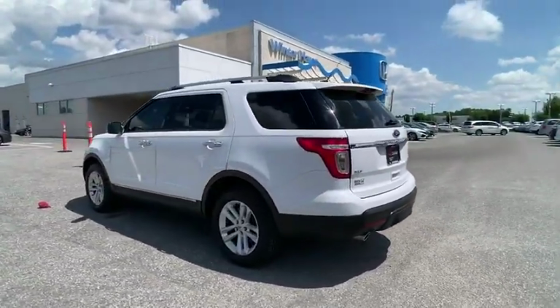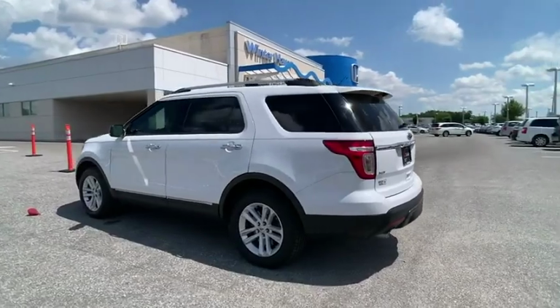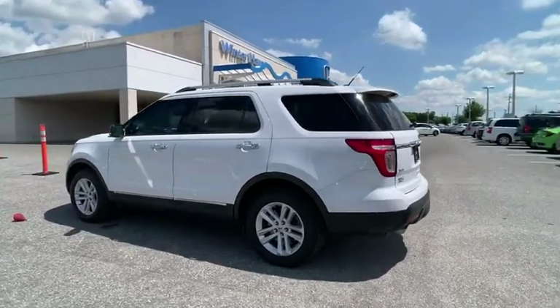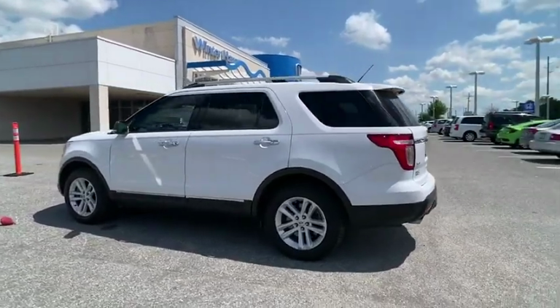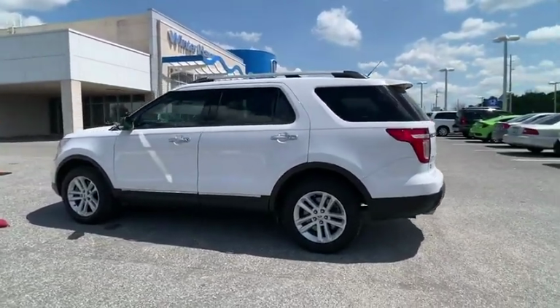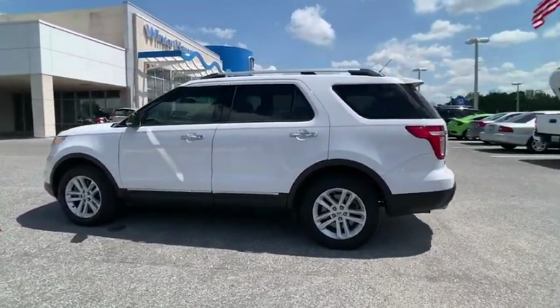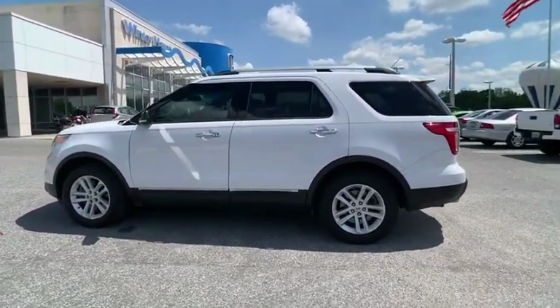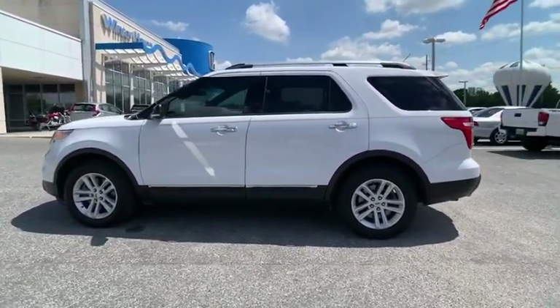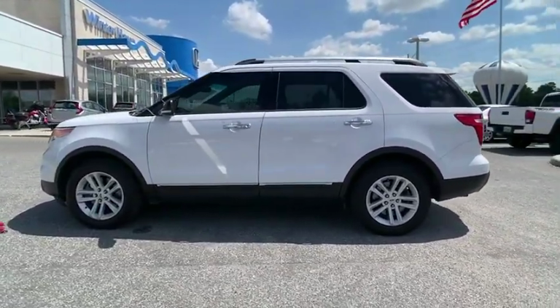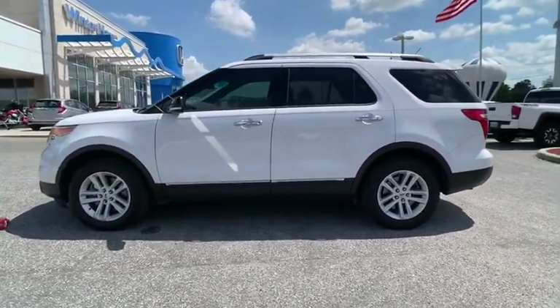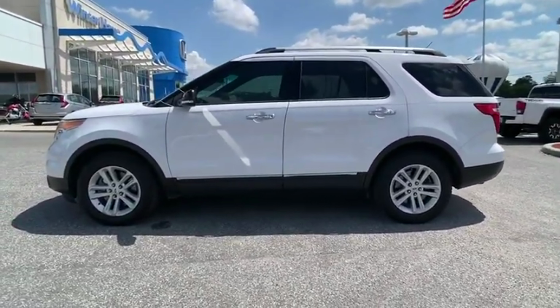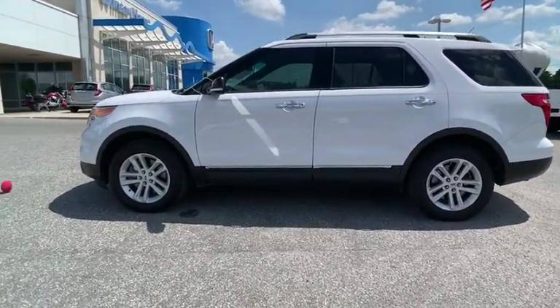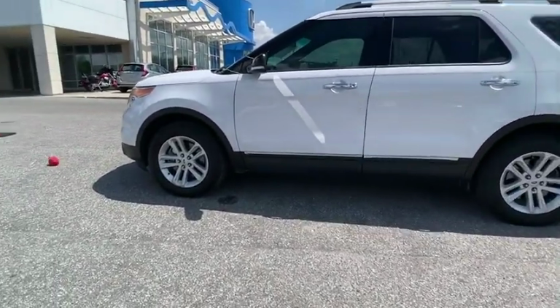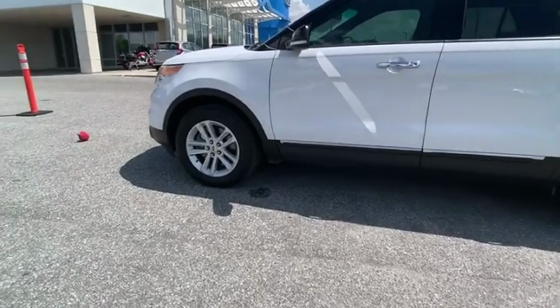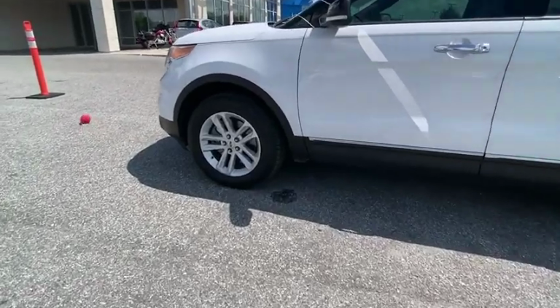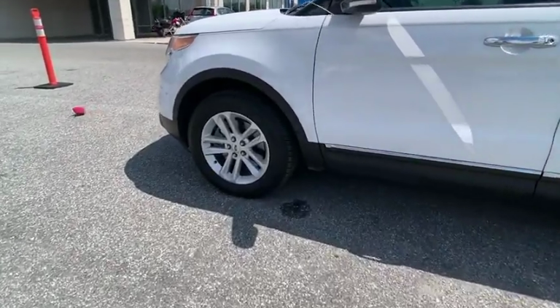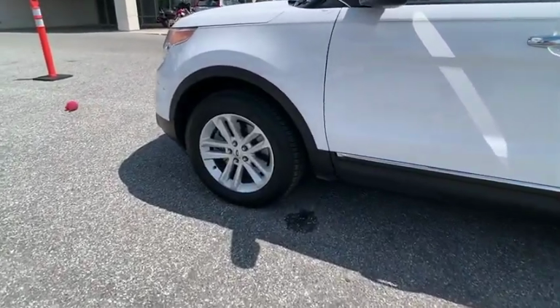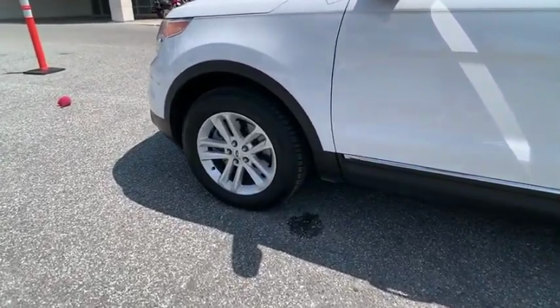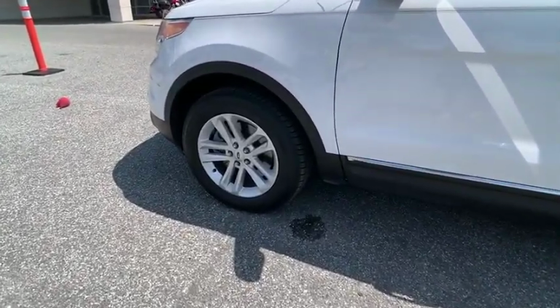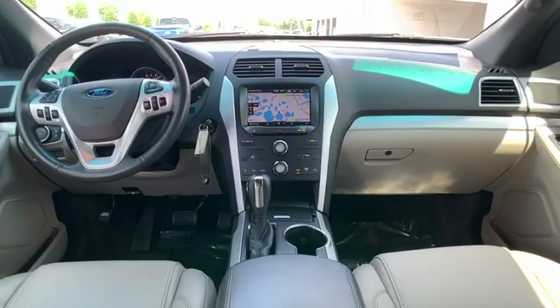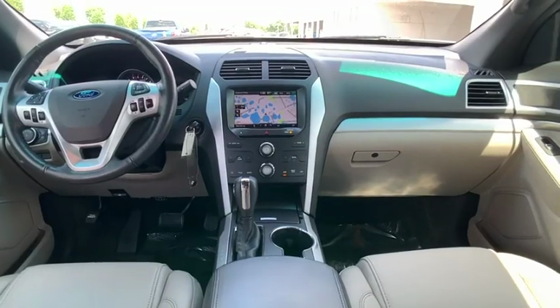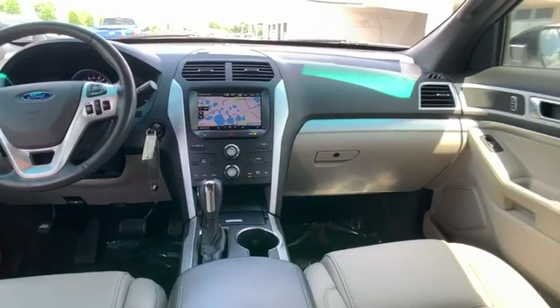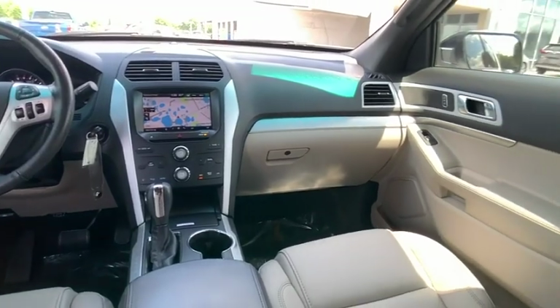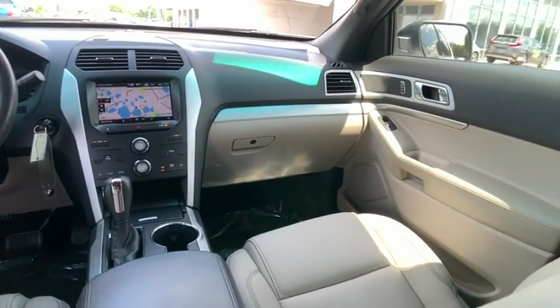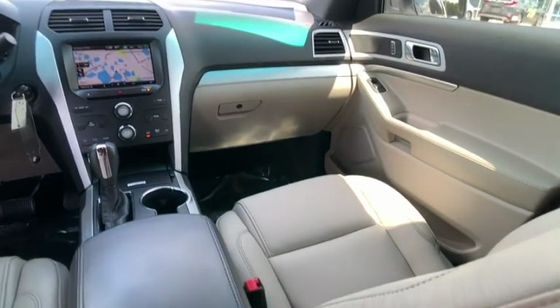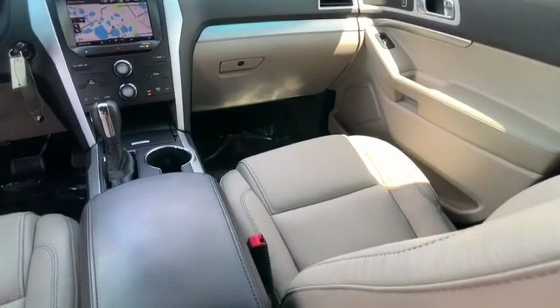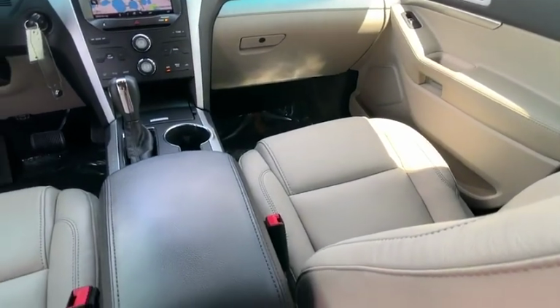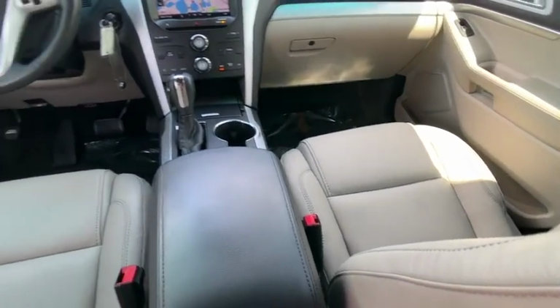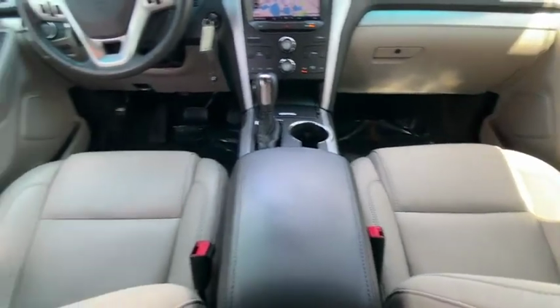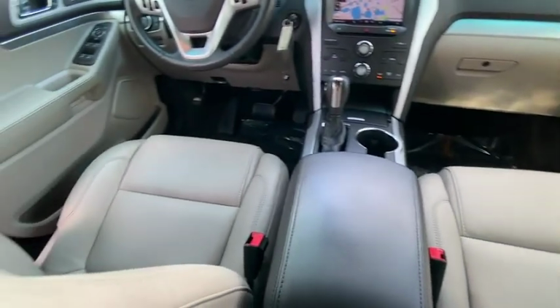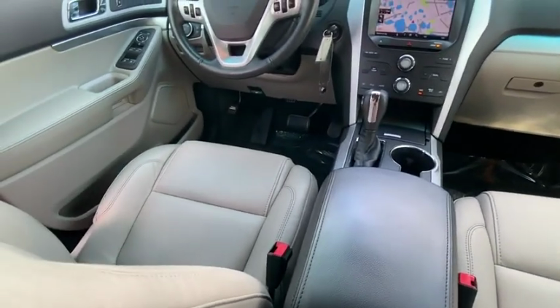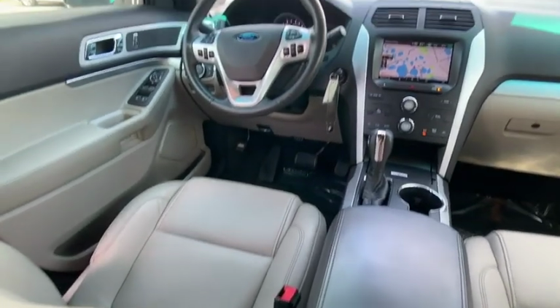Here are some of this vehicle's great options: leather-wrapped steering wheel, trip computer, compass, fog lights, outside temperature gauge, day-night rear view mirror, perimeter alarm, tinted glass, and low tire pressure warning.